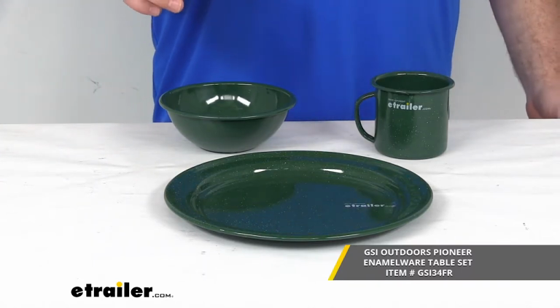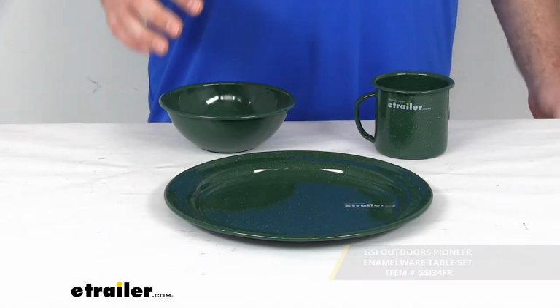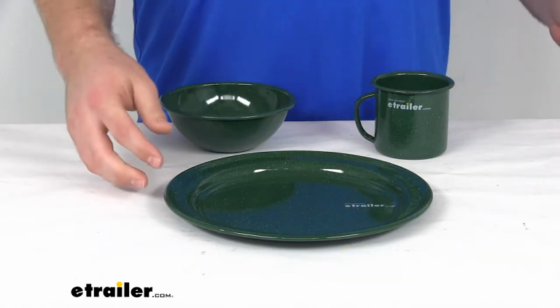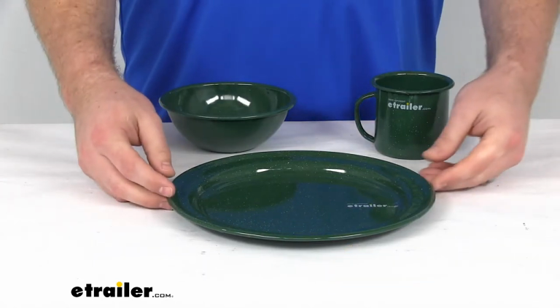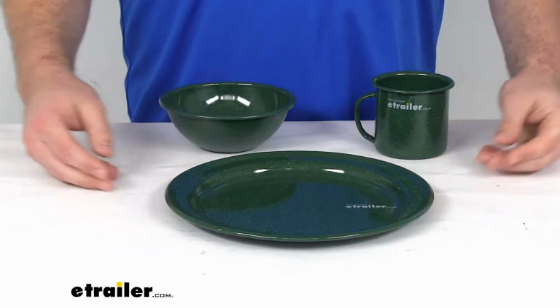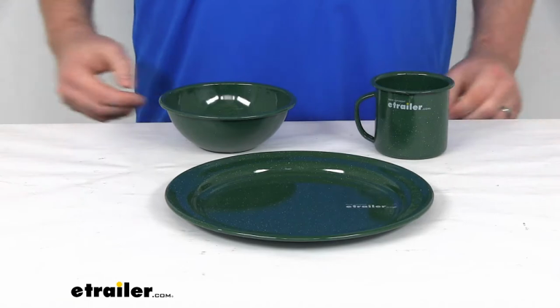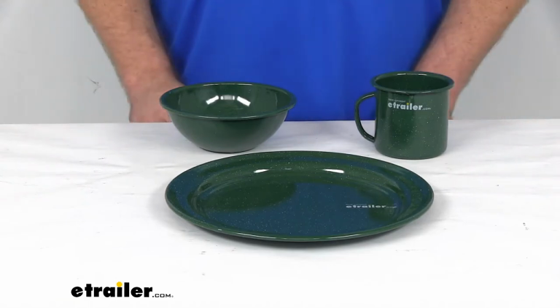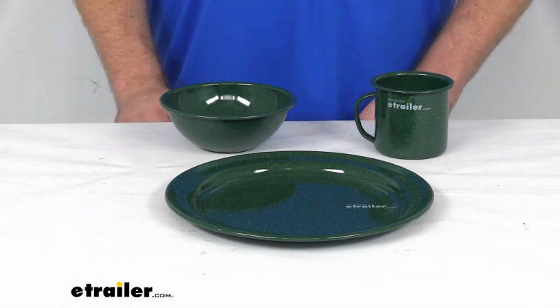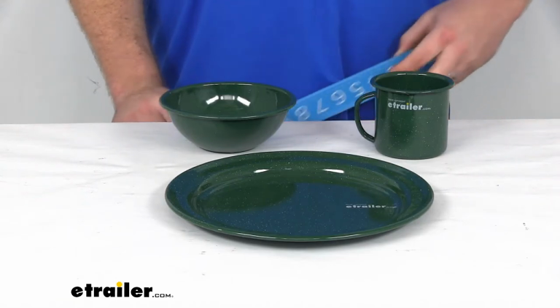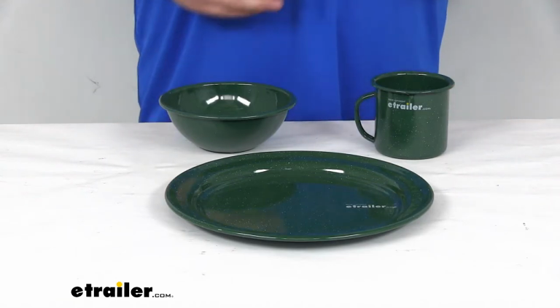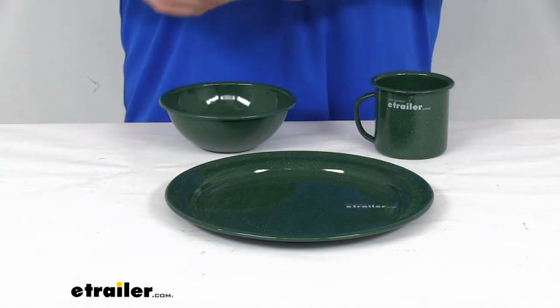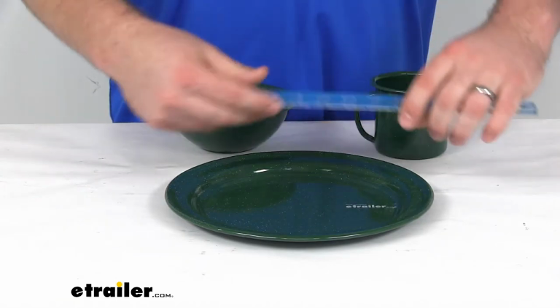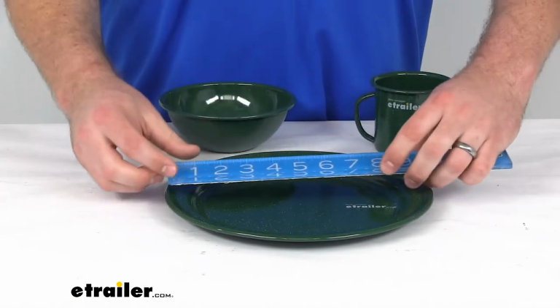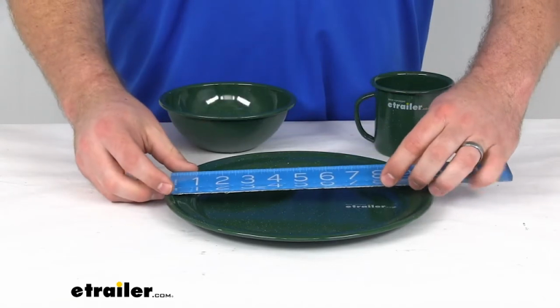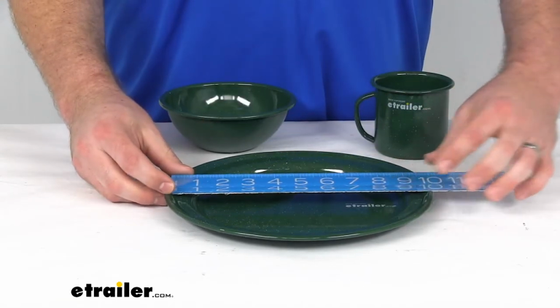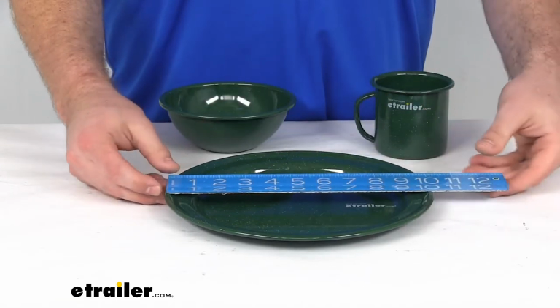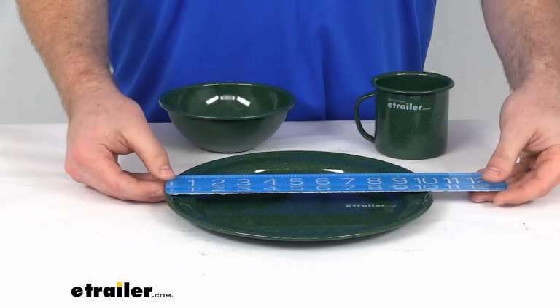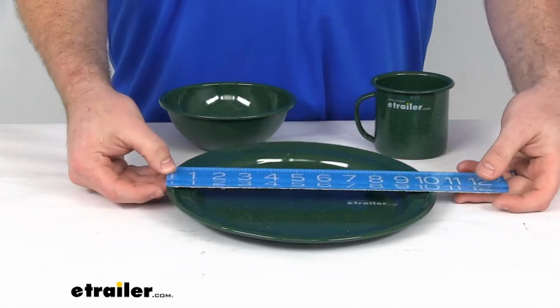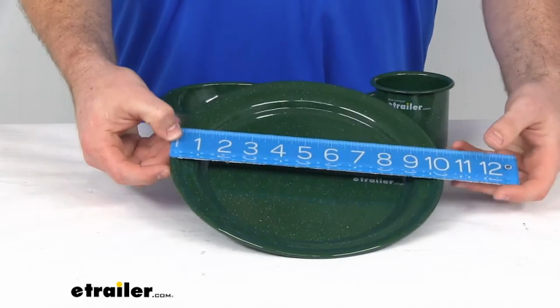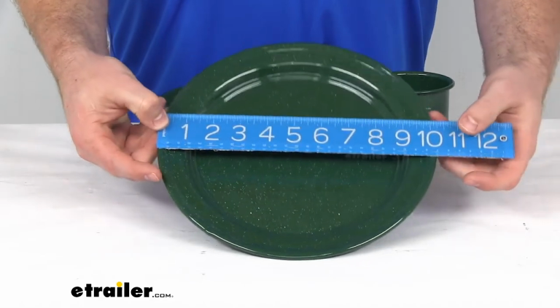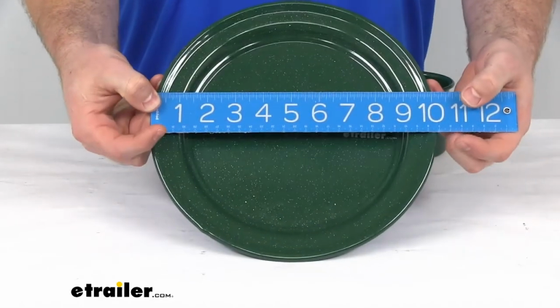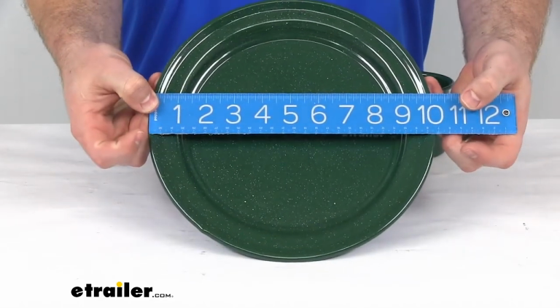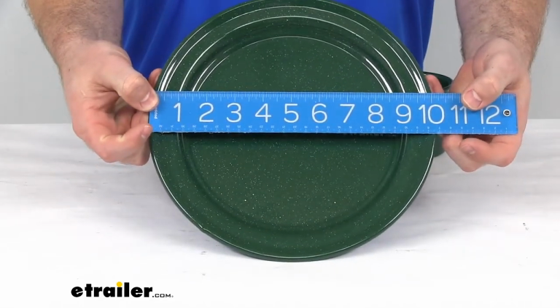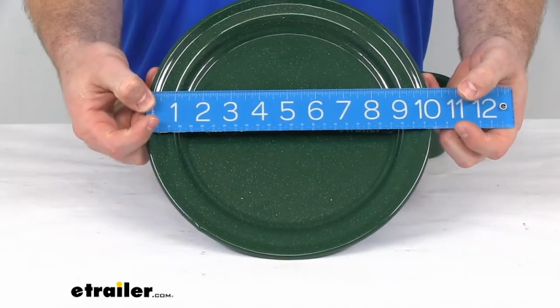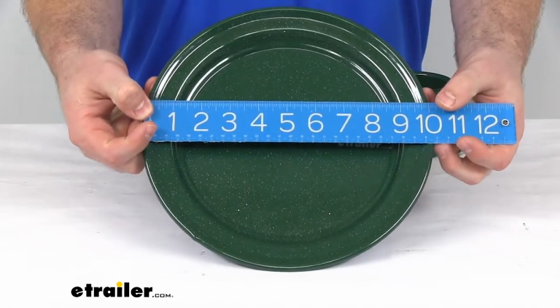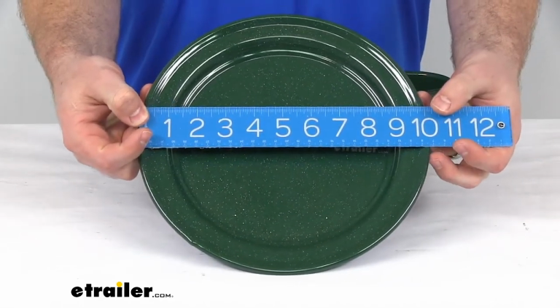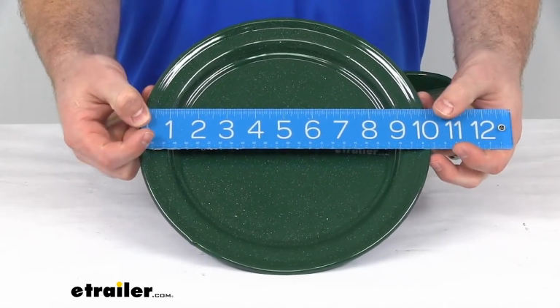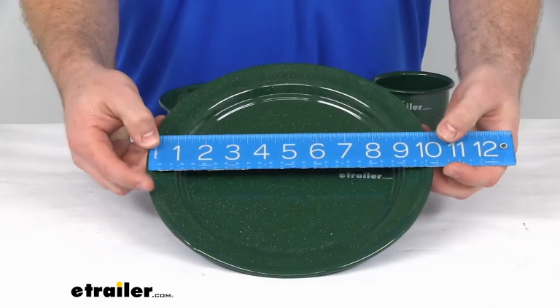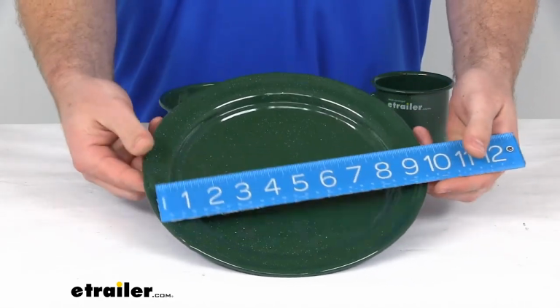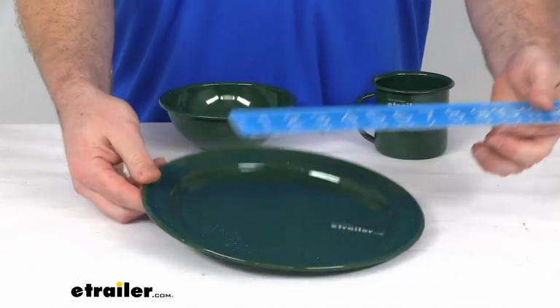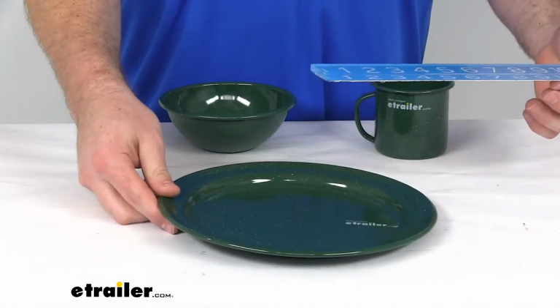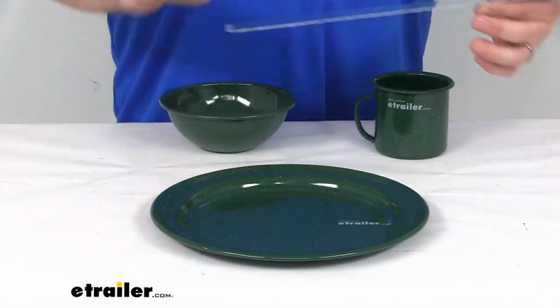Our plate is a 10-inch plate, so if I get out my ruler here, you can see we do have a diameter of right about 10 inches, so it's going to be a good size — get plenty of food on that plate.